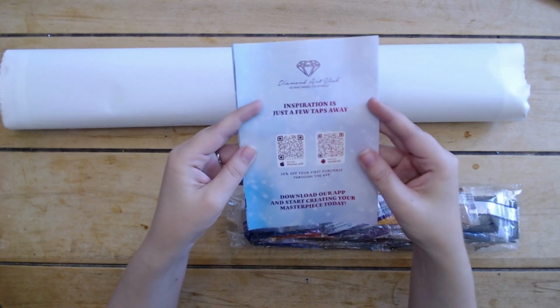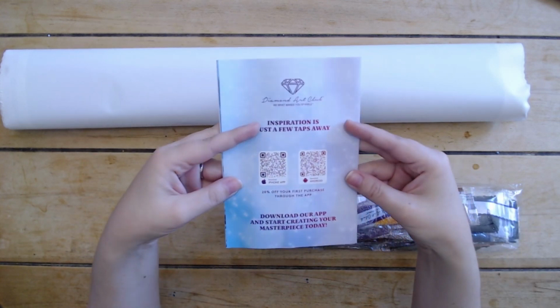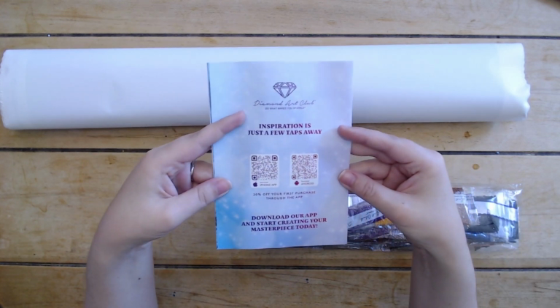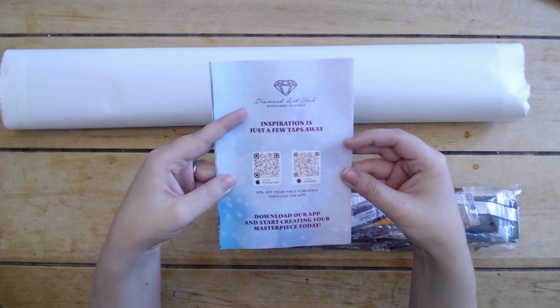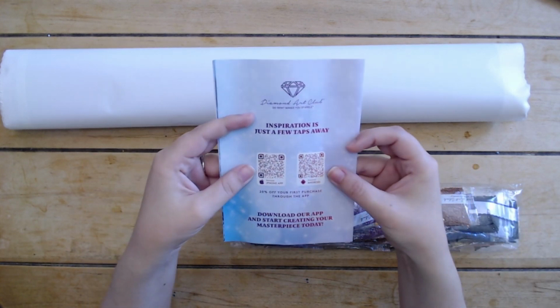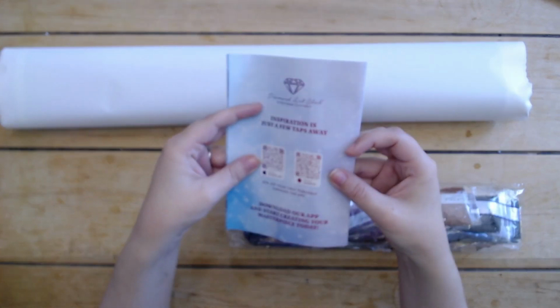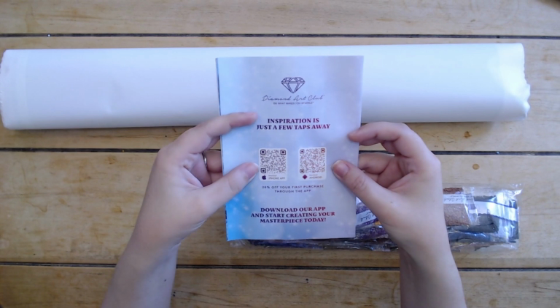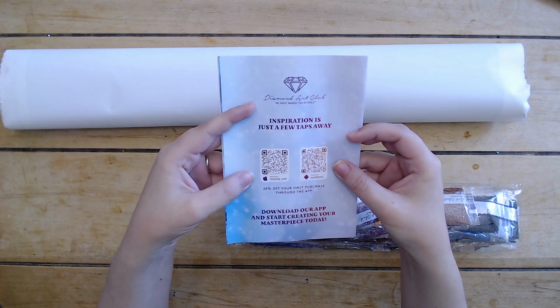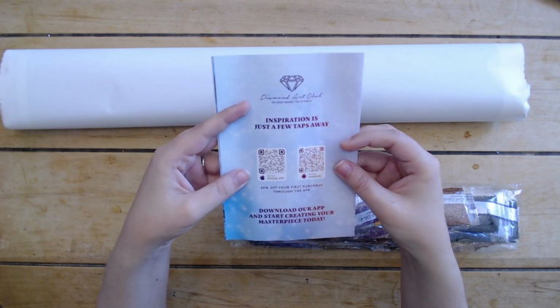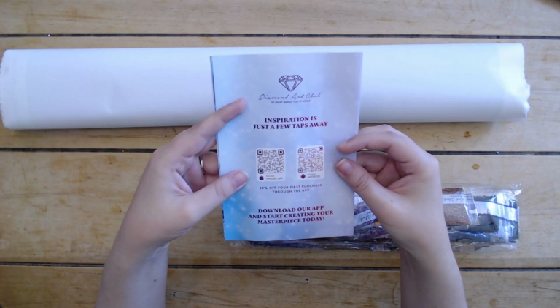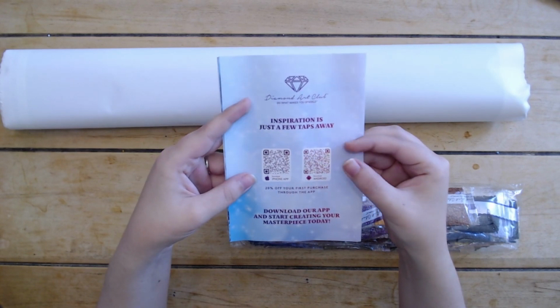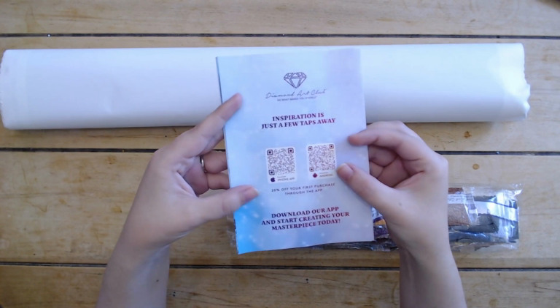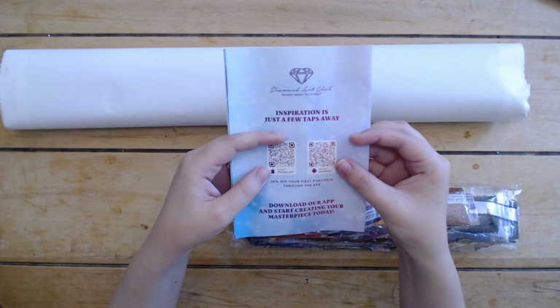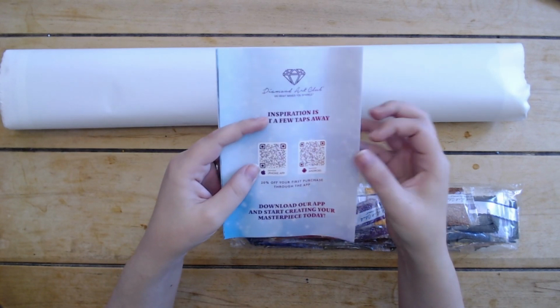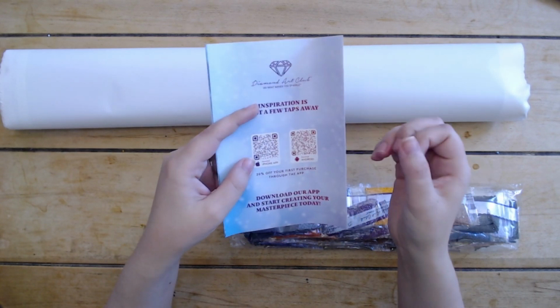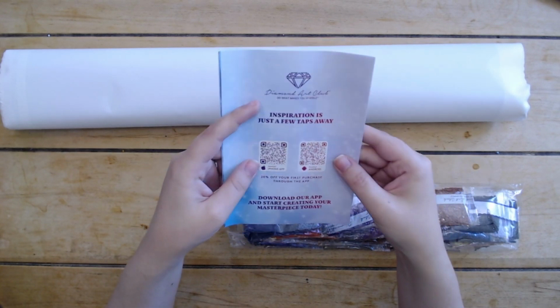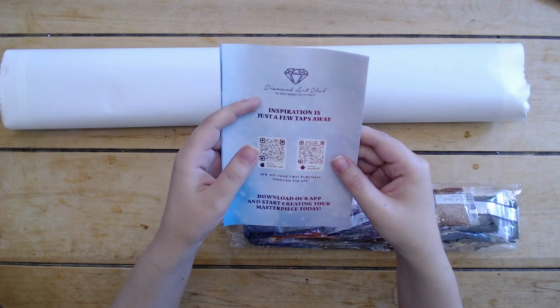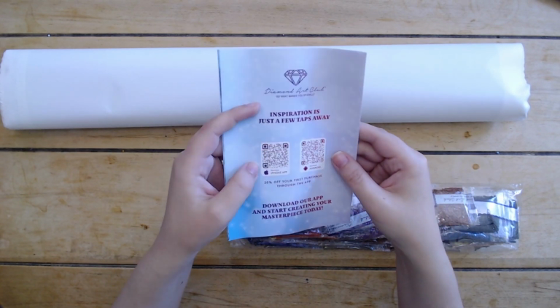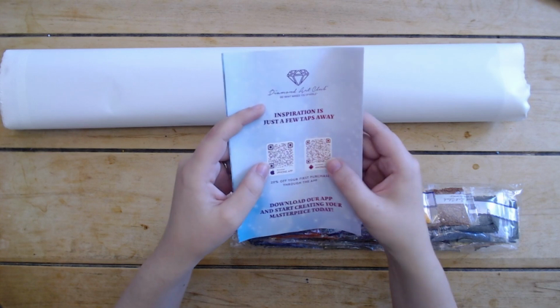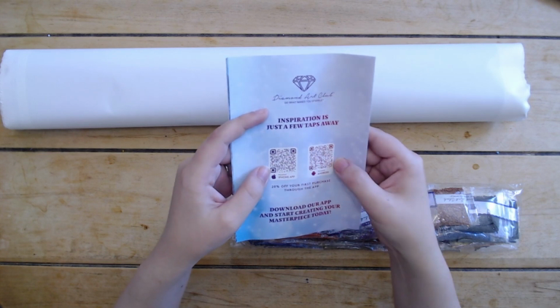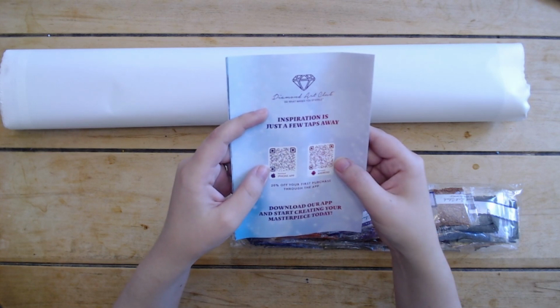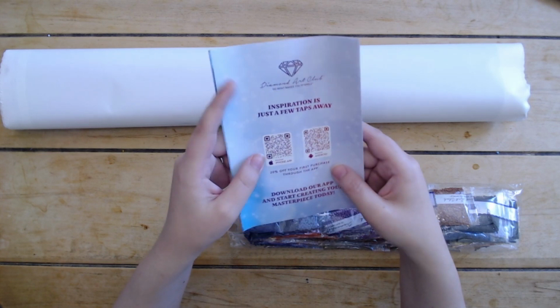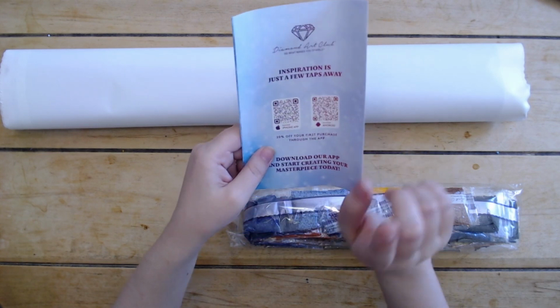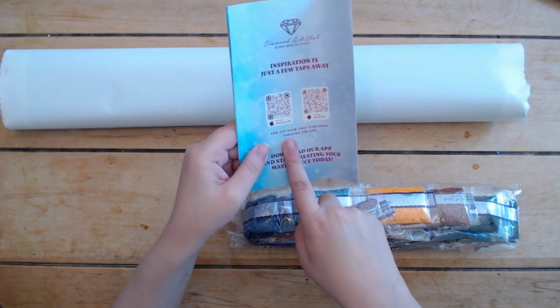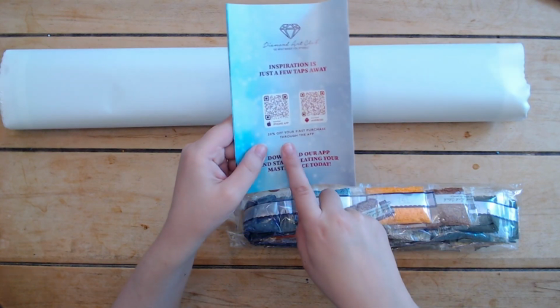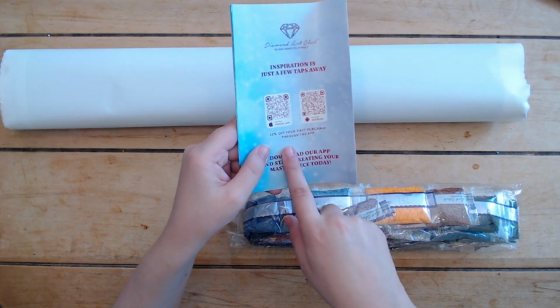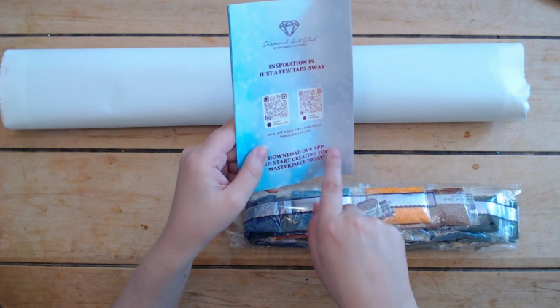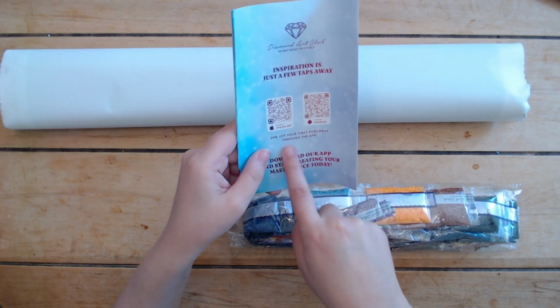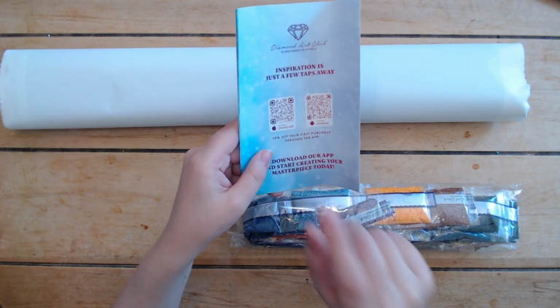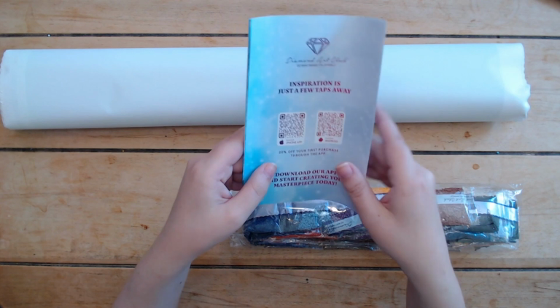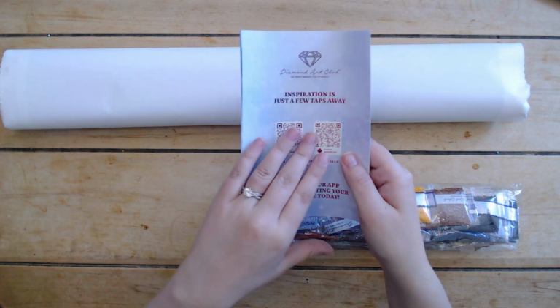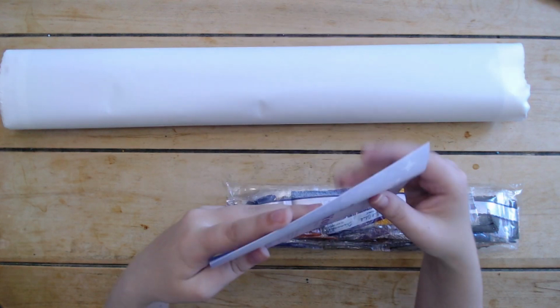On the back there are a couple more QR codes — one takes you to the App Store to download the Diamond Art Club app, available for iPhone and Android. If you order from the app for the first time, you can use a 20% off coupon.